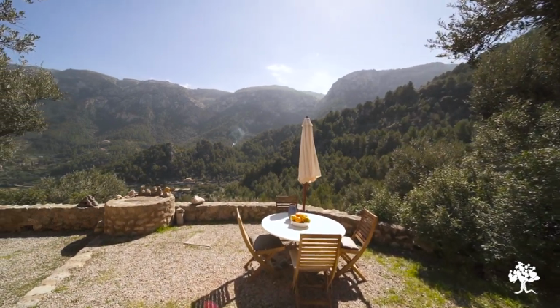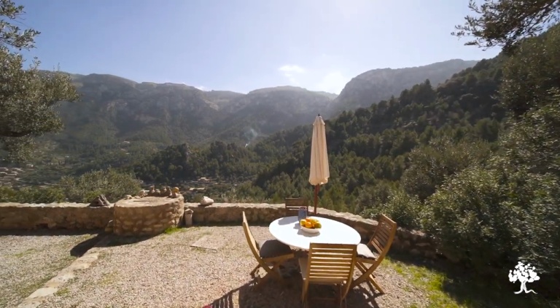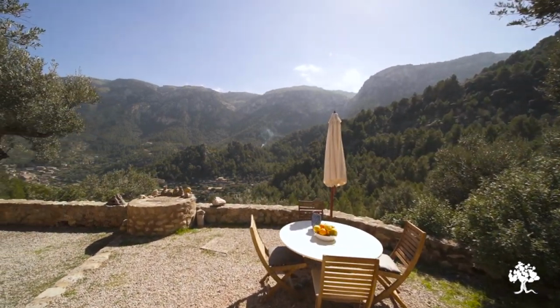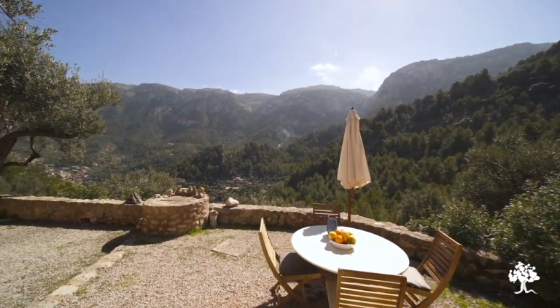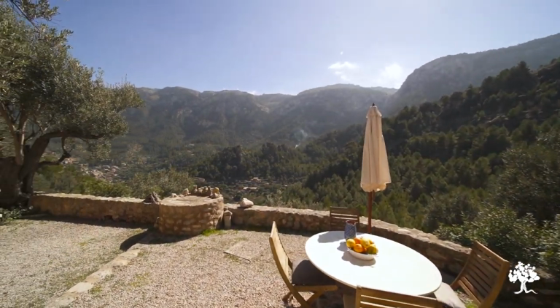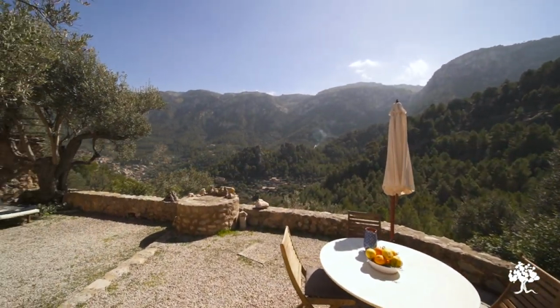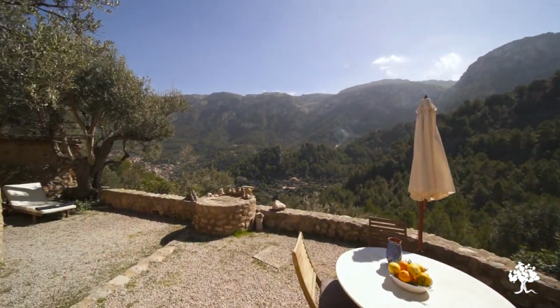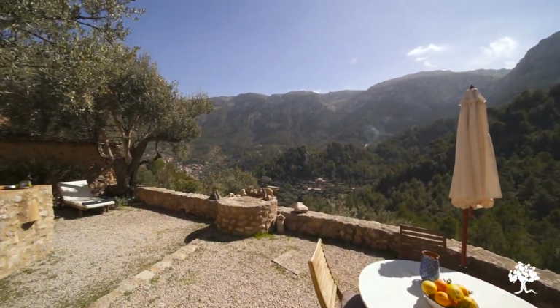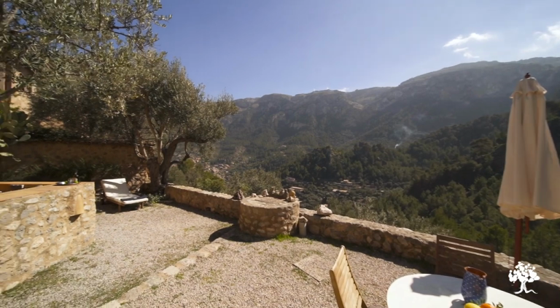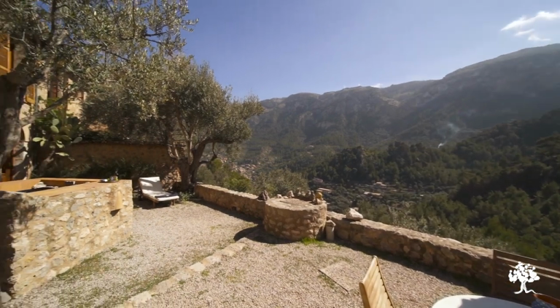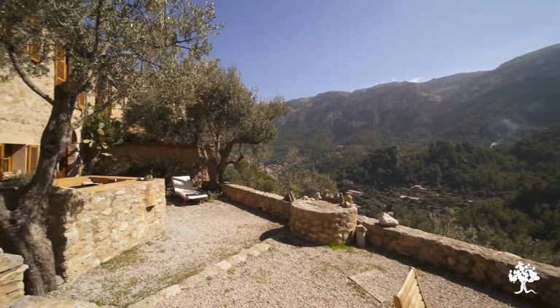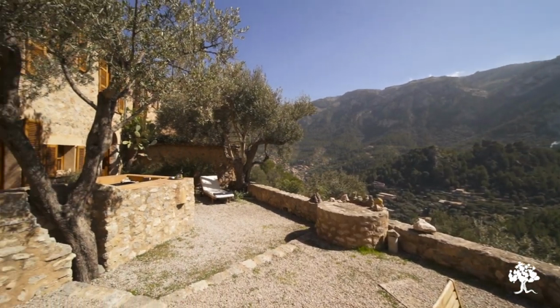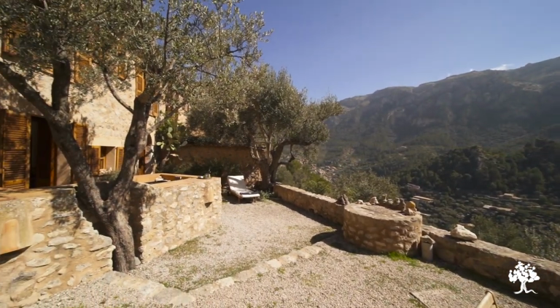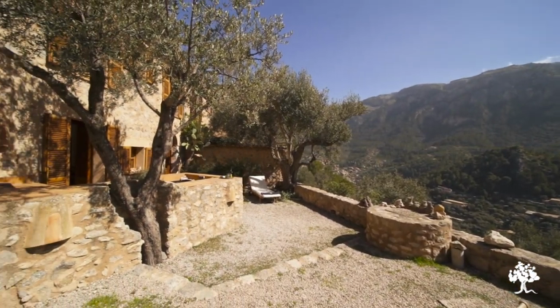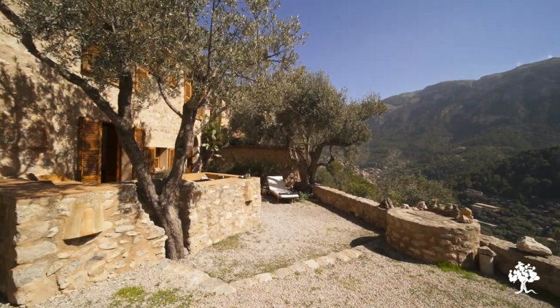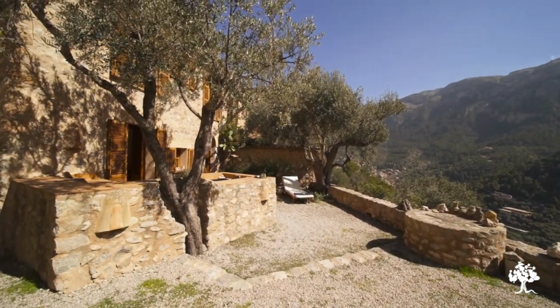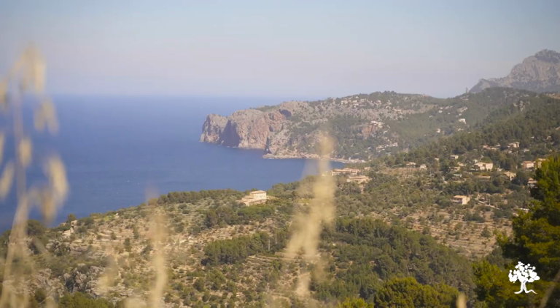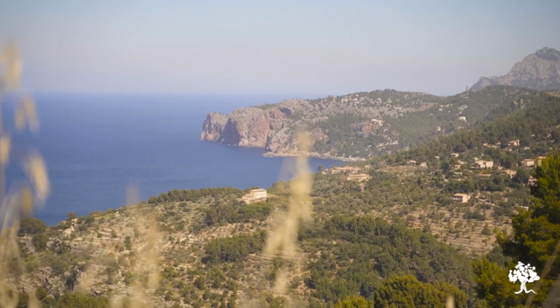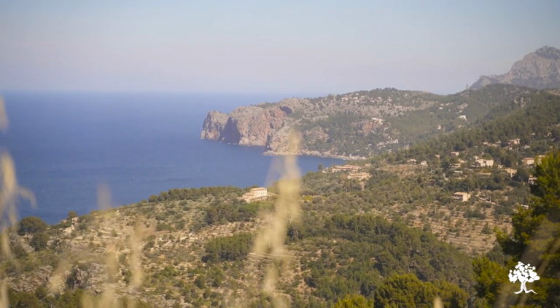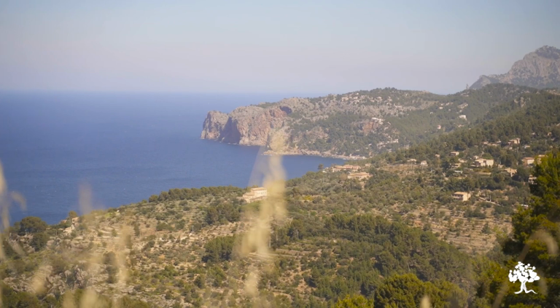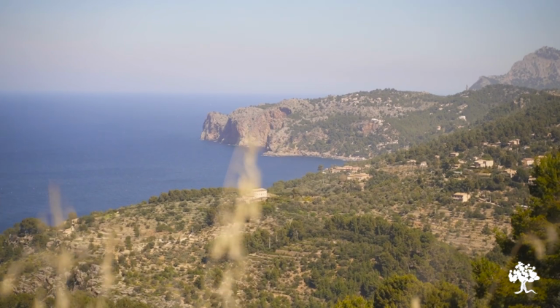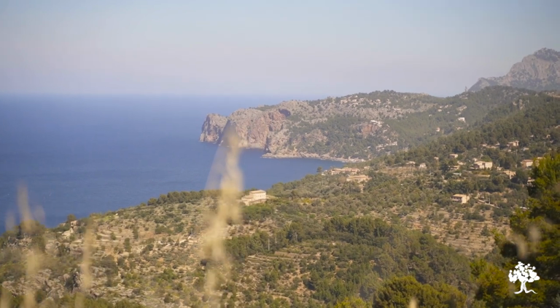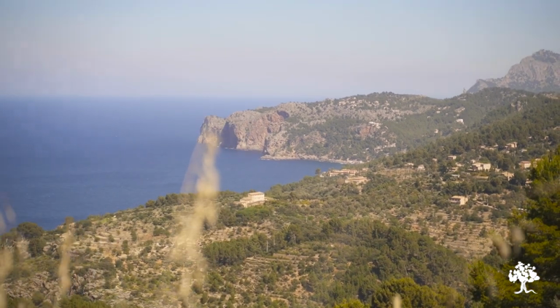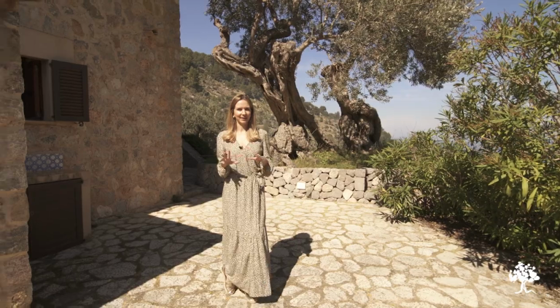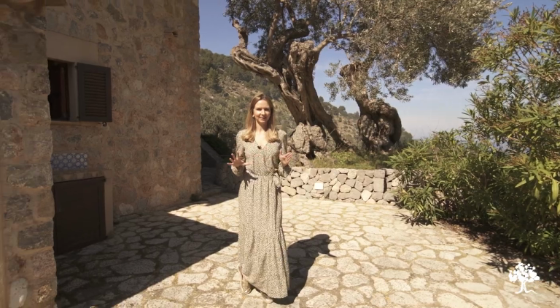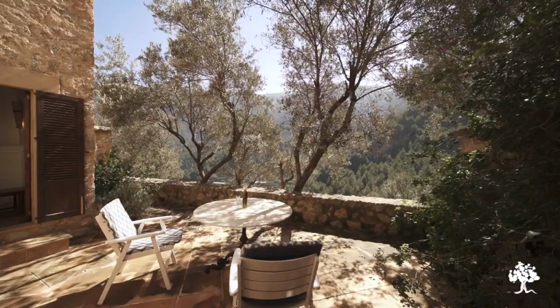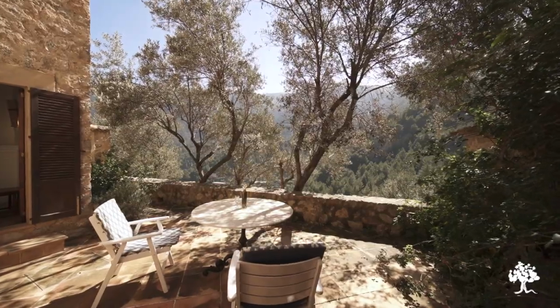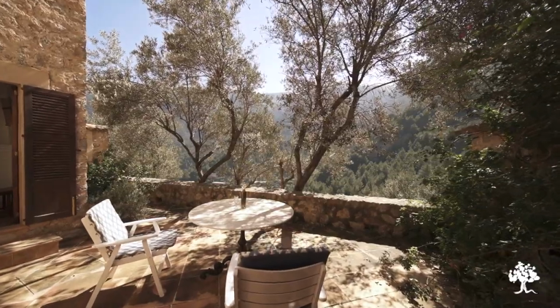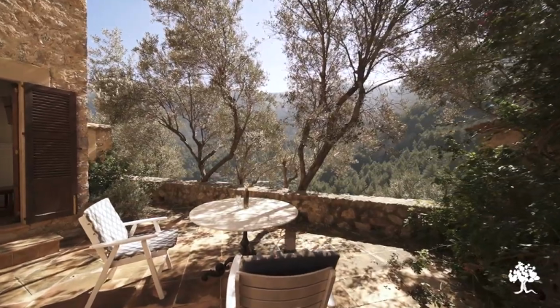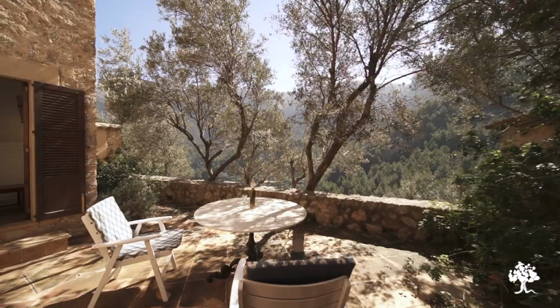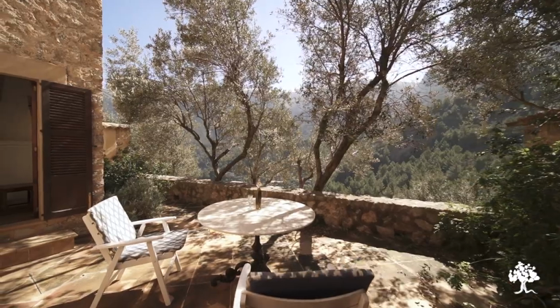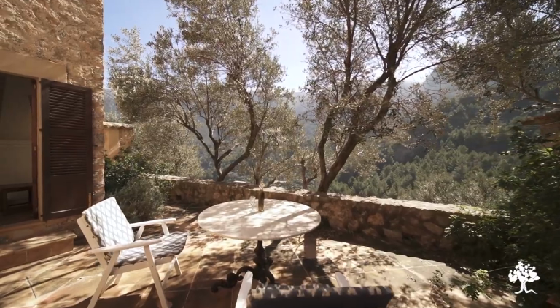From one side of the house you have incredible mountain views. The sun rises above the mountains in the morning and sets just on the other side of the house, where you have sea views — which are particularly enjoyed from Can Alinda, where you have nice large windows which open out to the sea.